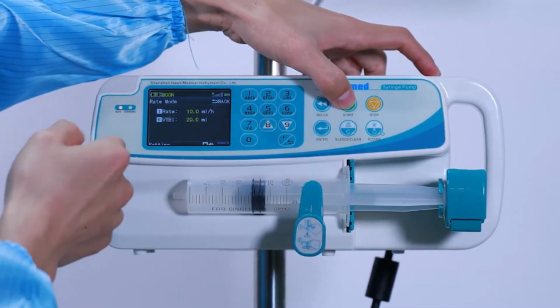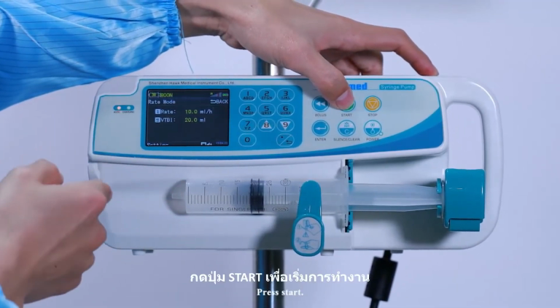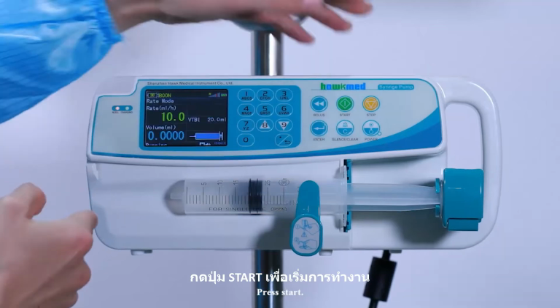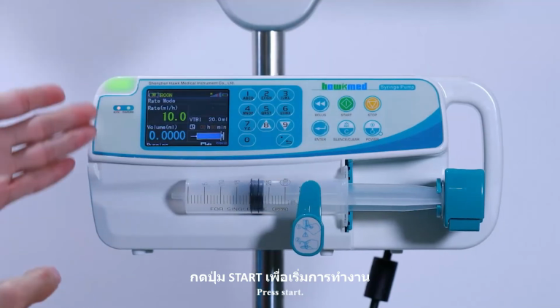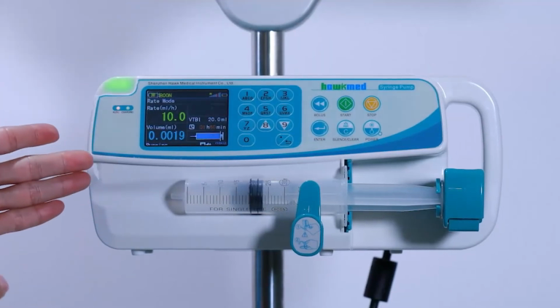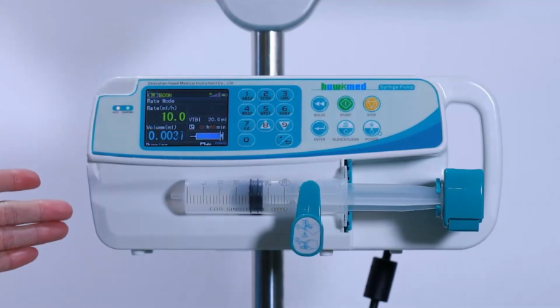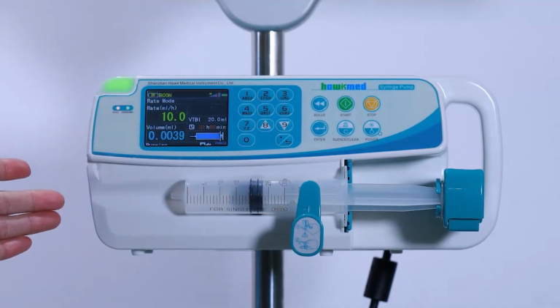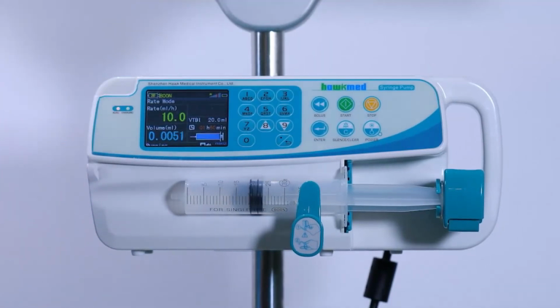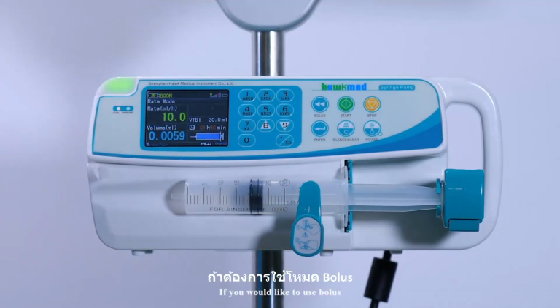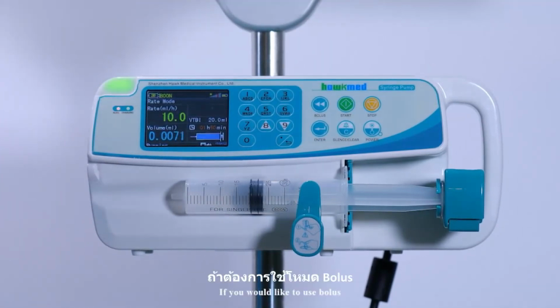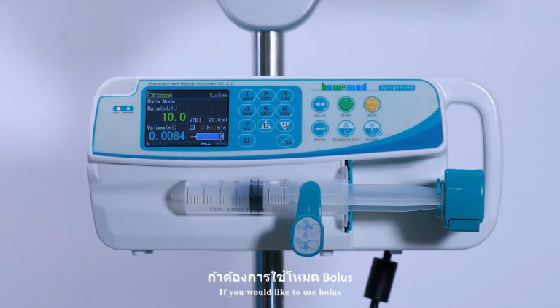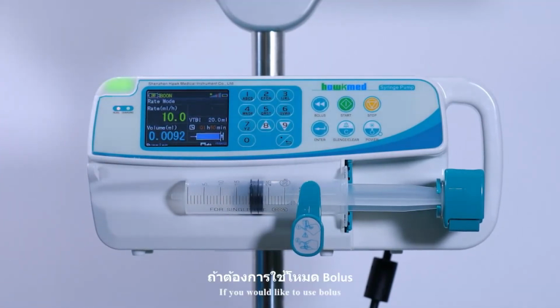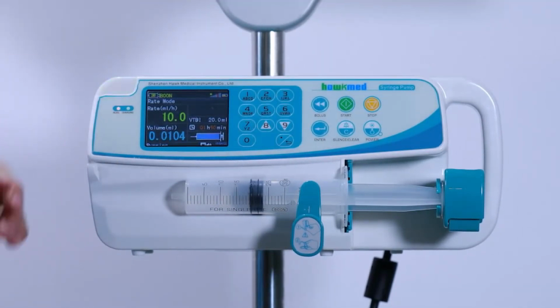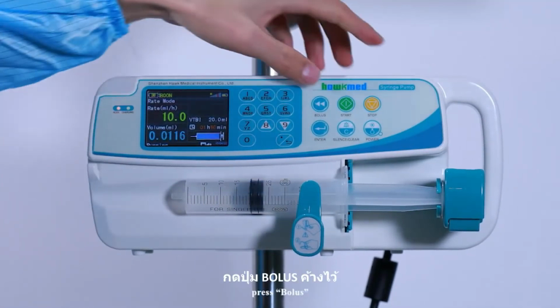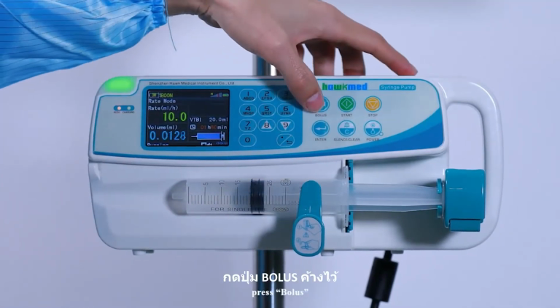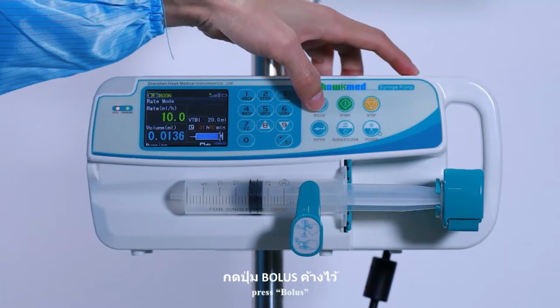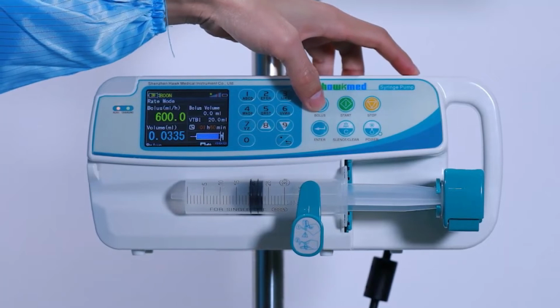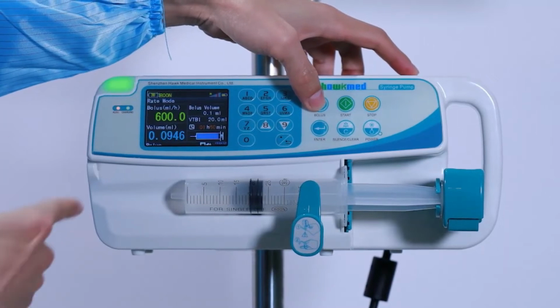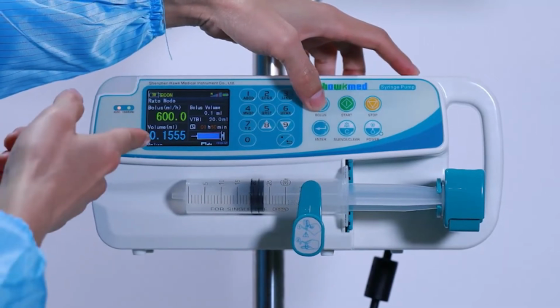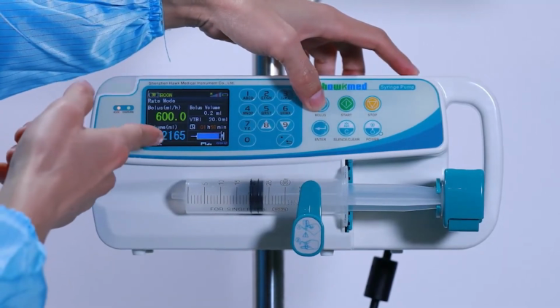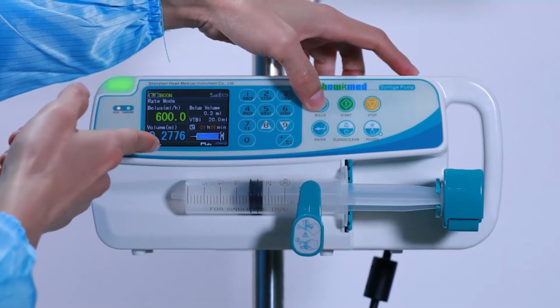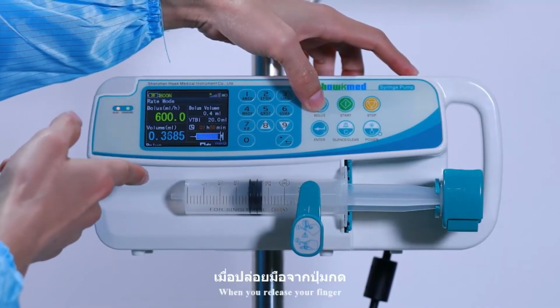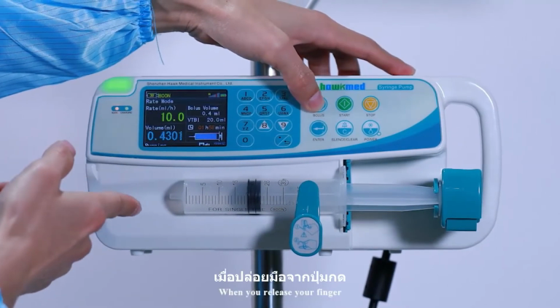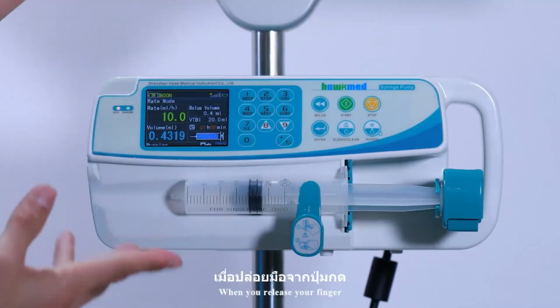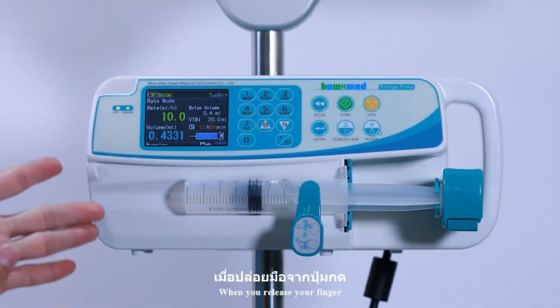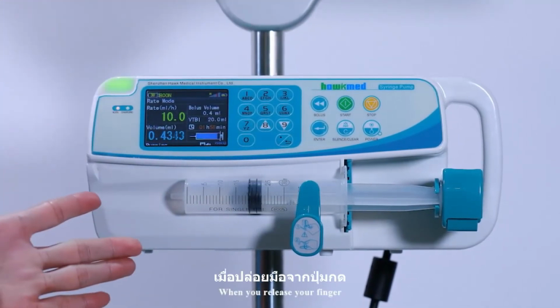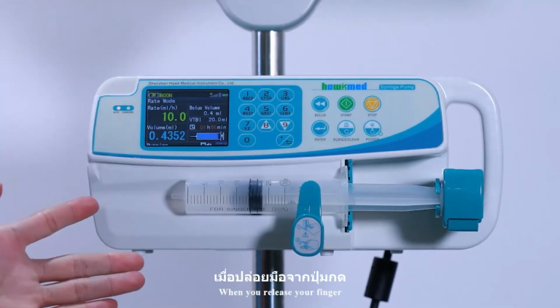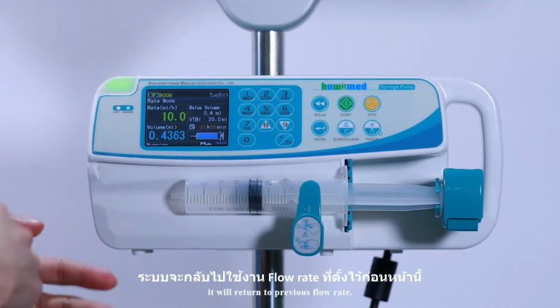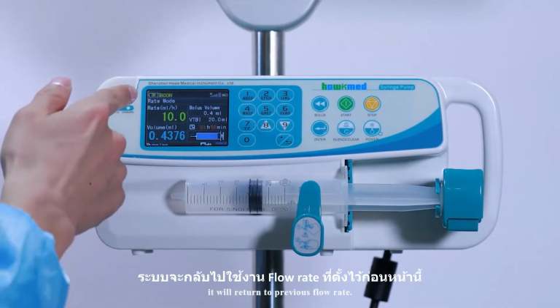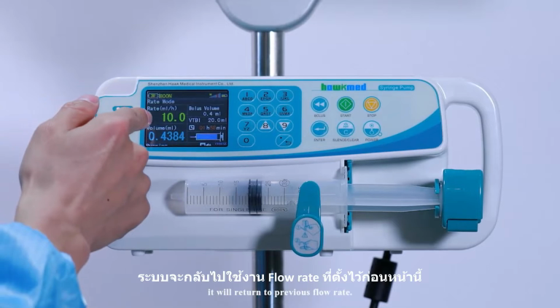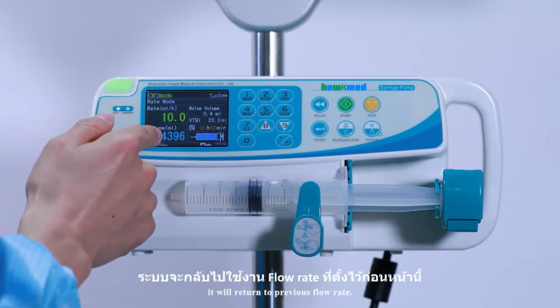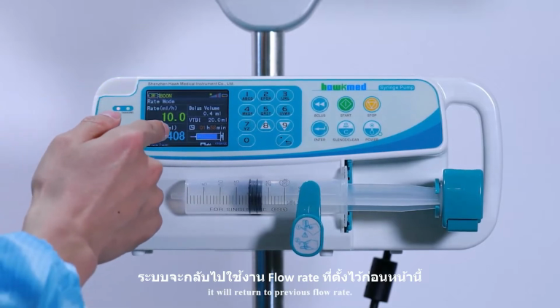Press Start. If you would like to use bolus, press Bolus. When you release your finger, the pump will return to the previous flow rate.